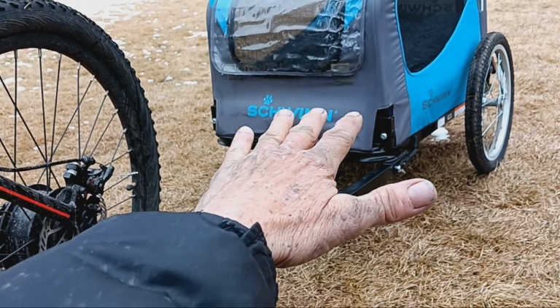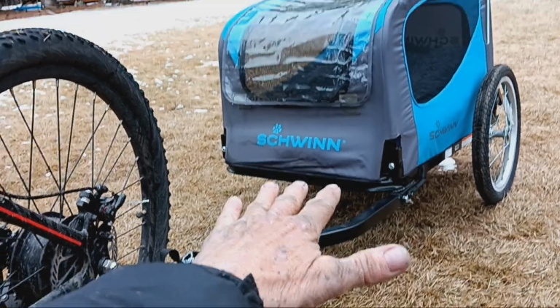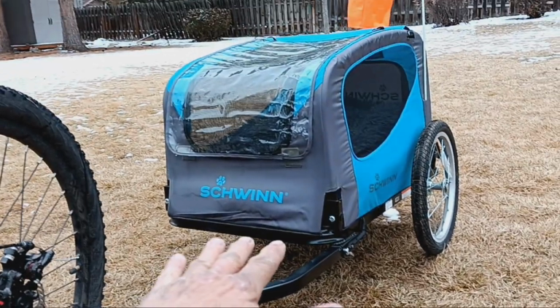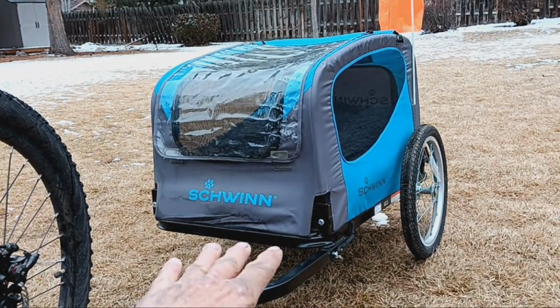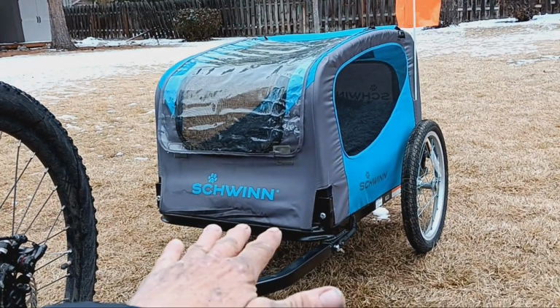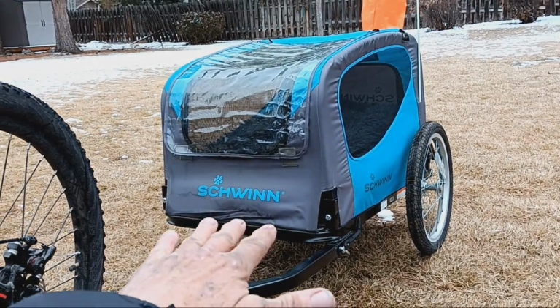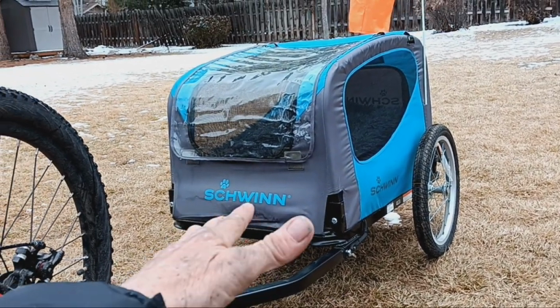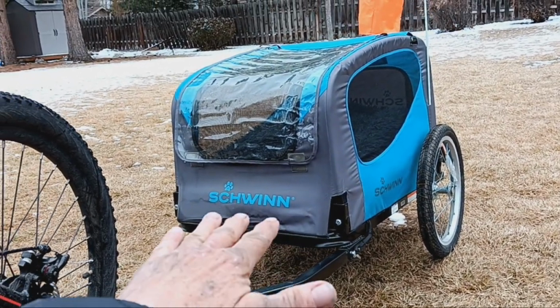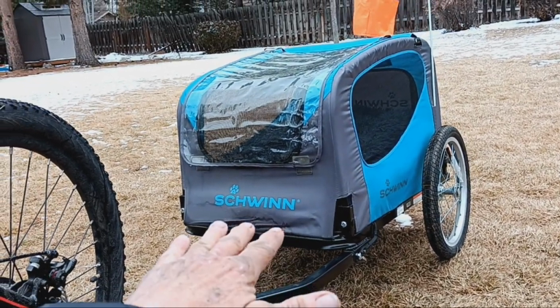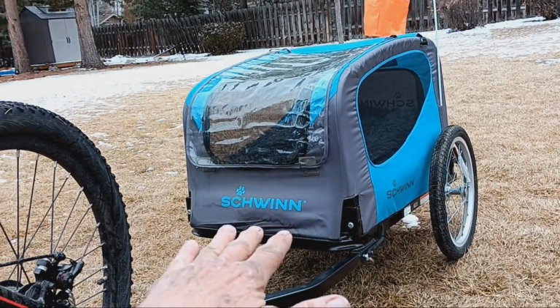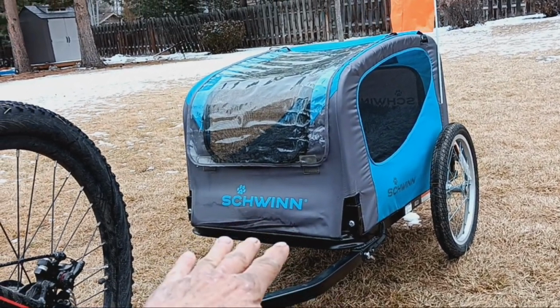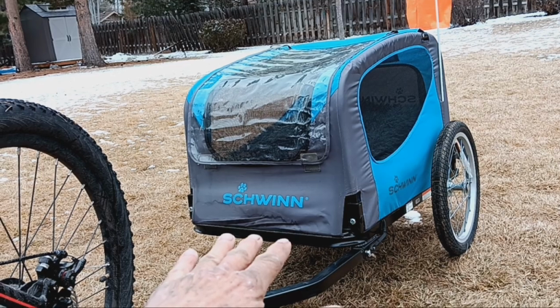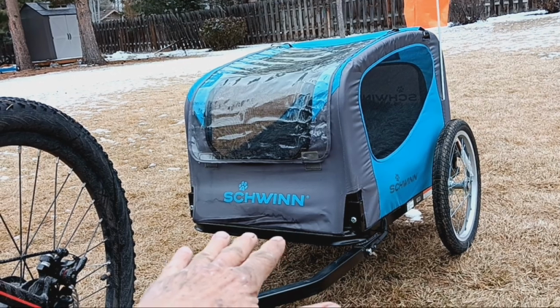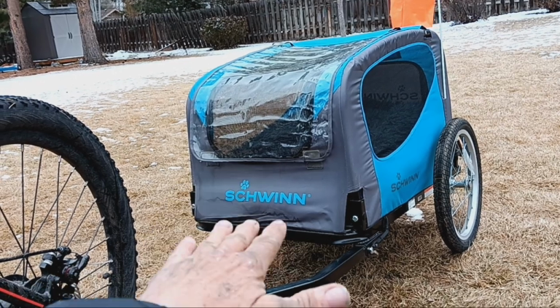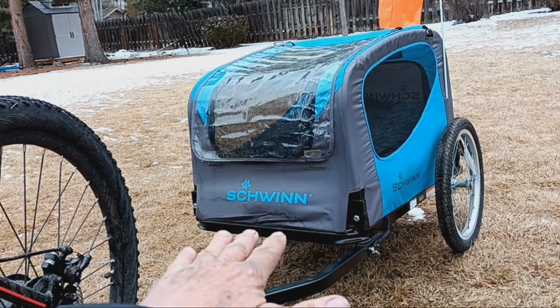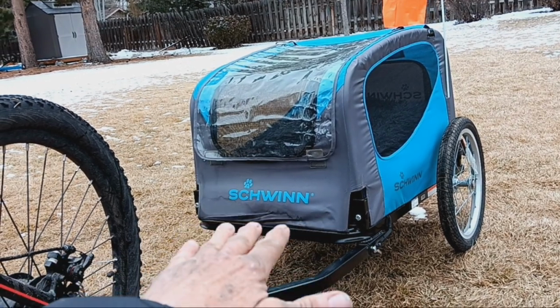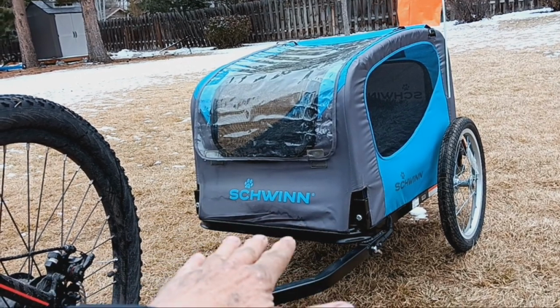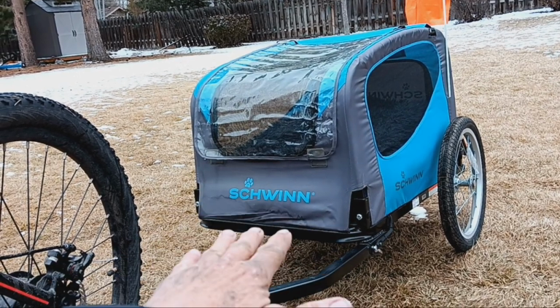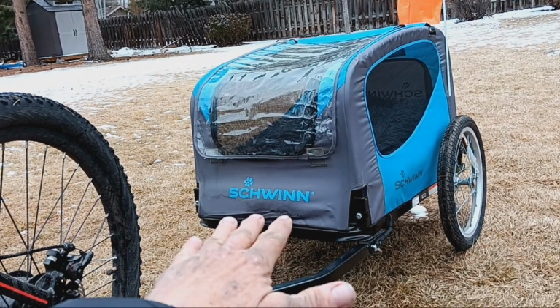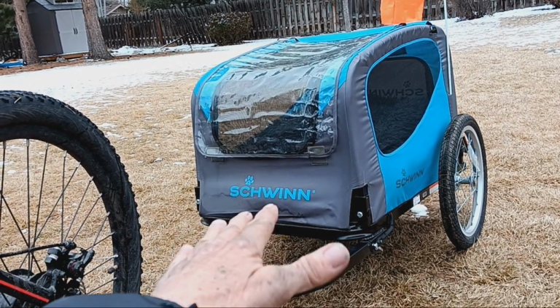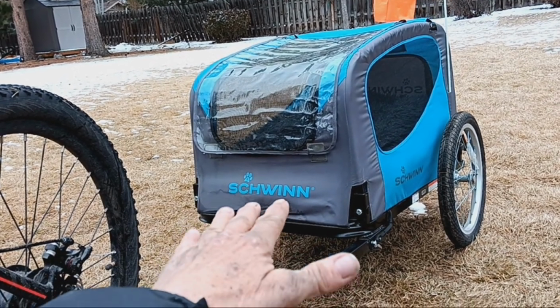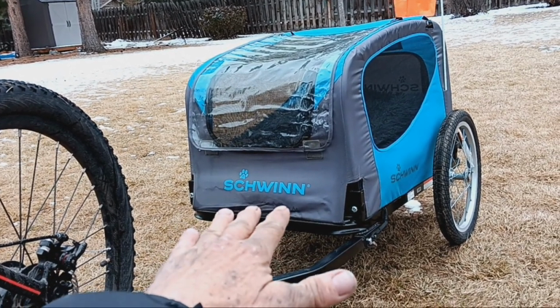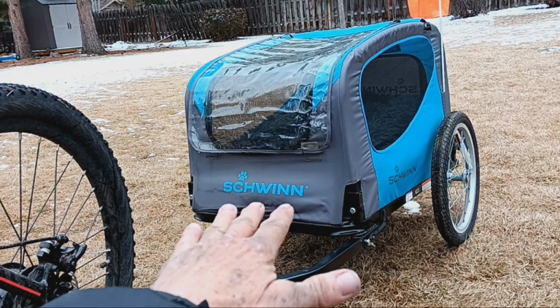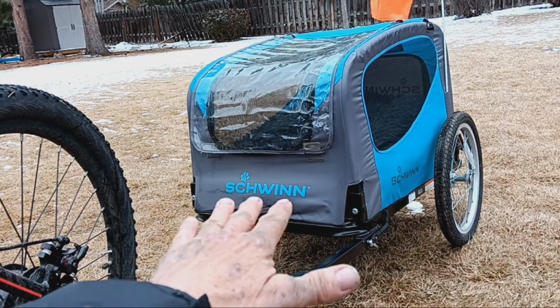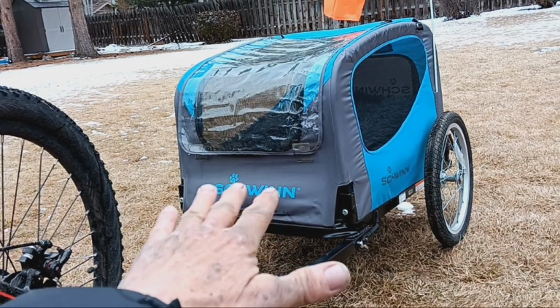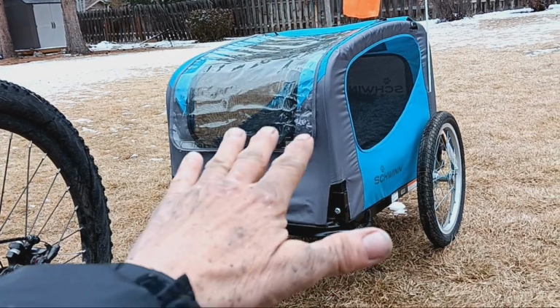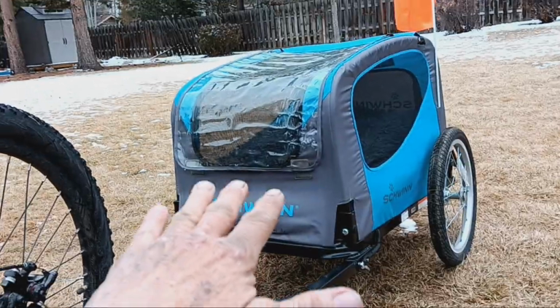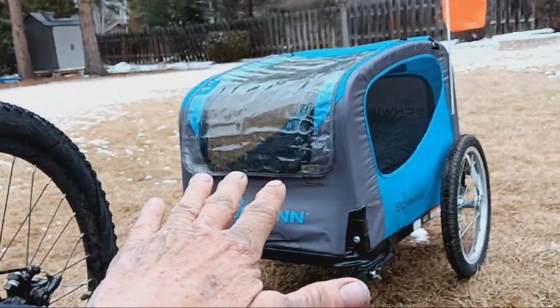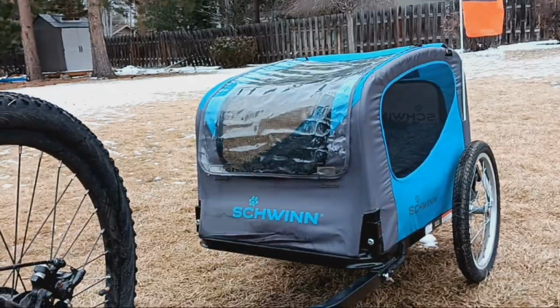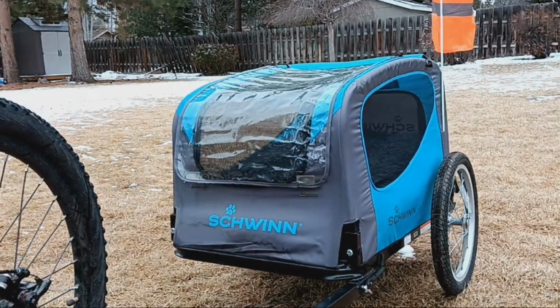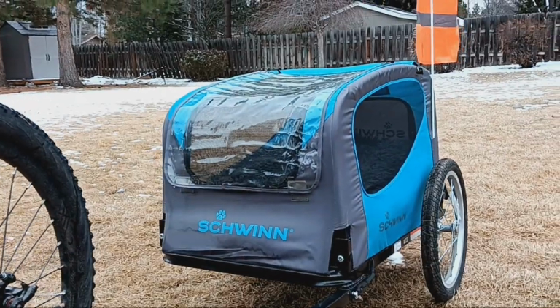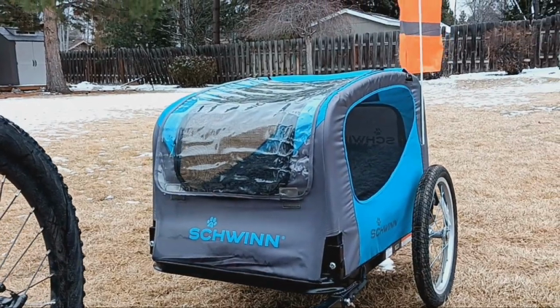So it keeps the trailer very stable side to side — whether this kind of bouncing or that kind of bouncing, it just keeps it really, really stable, which is fantastic.